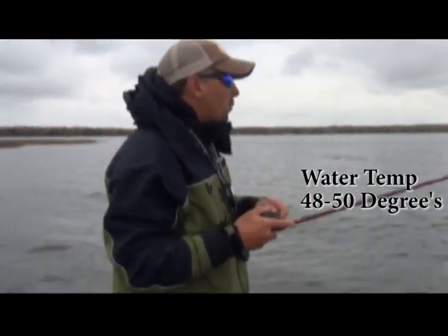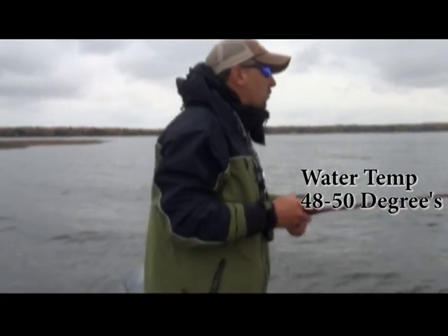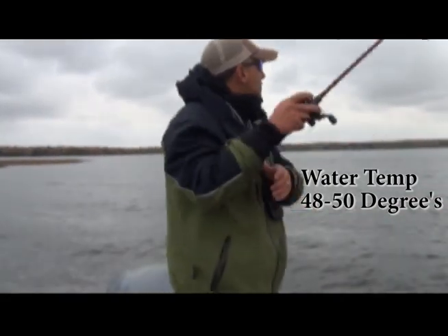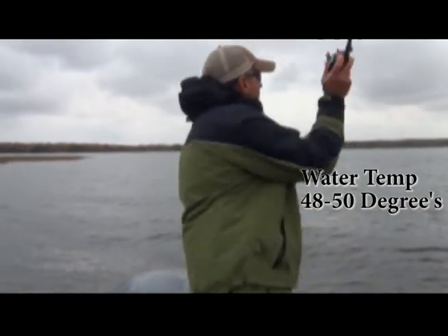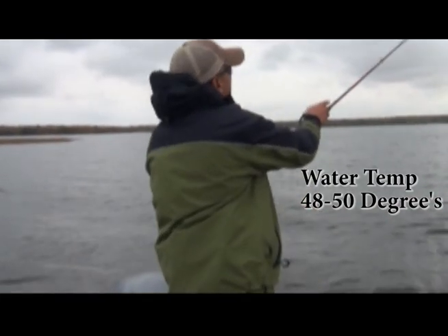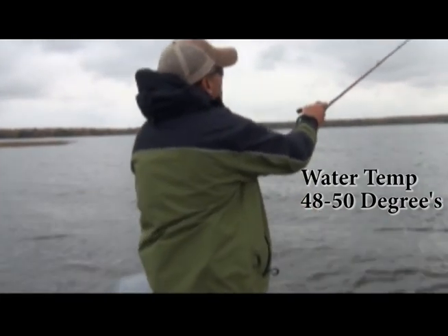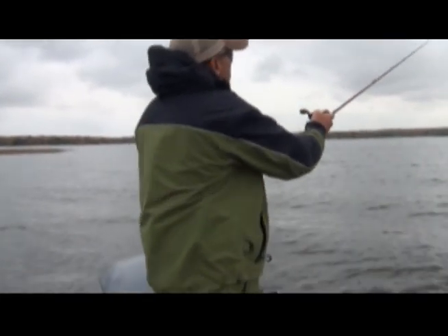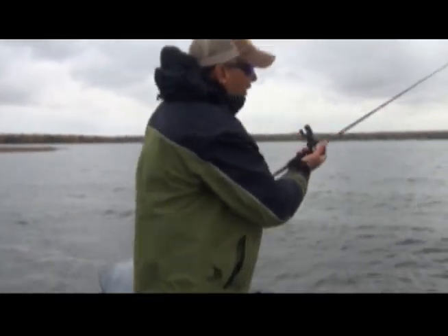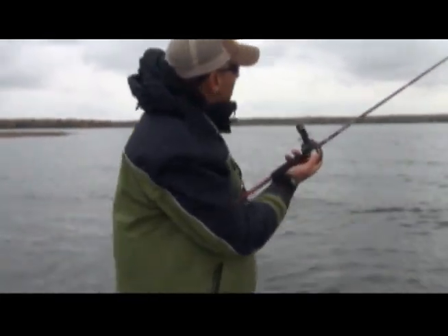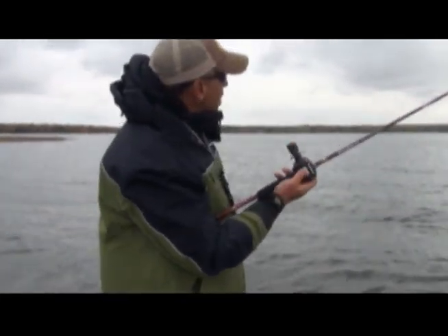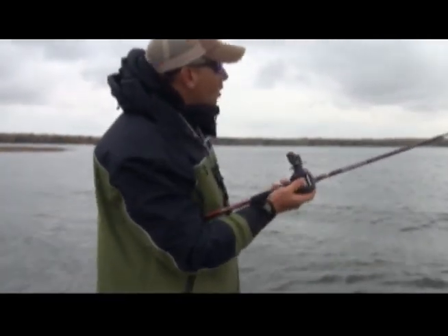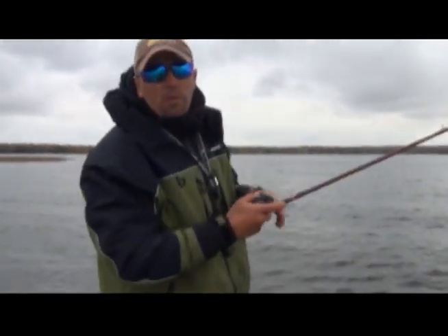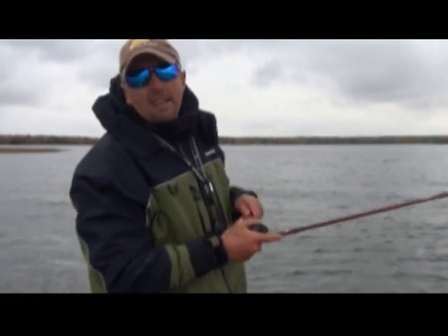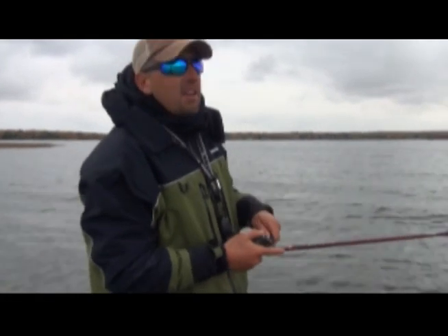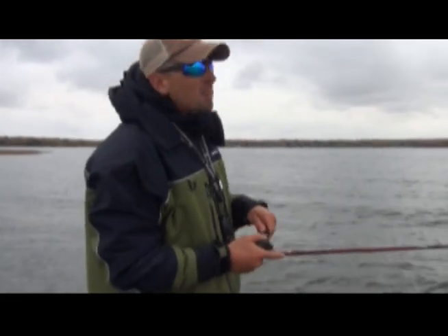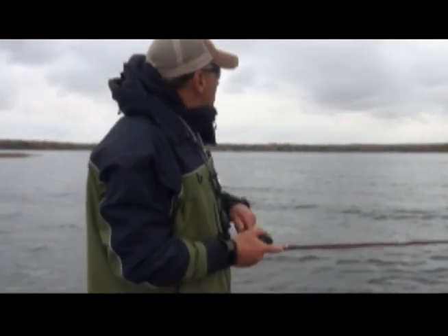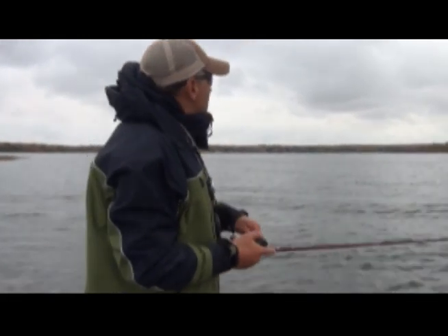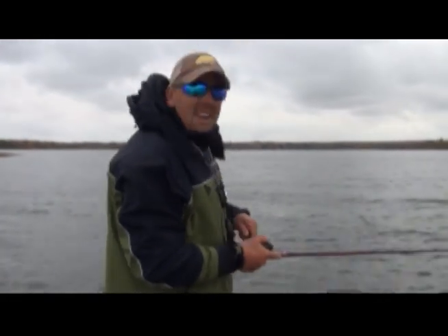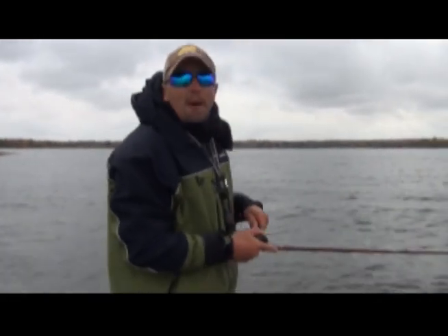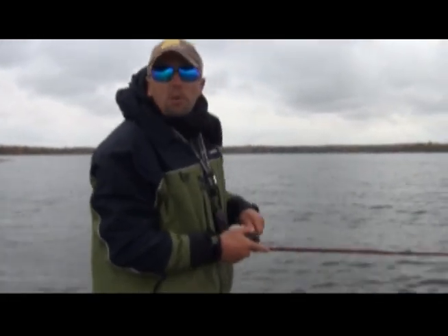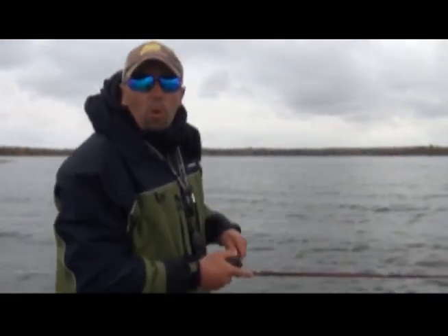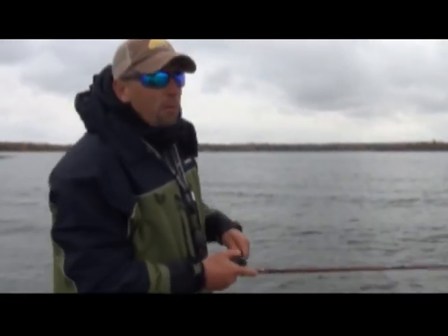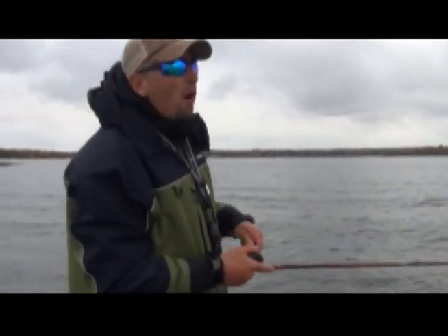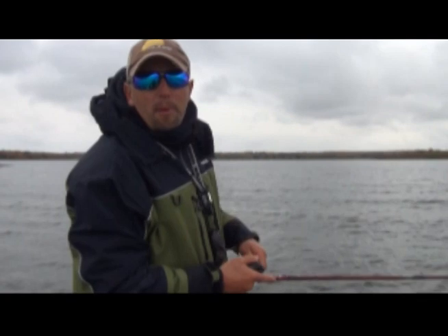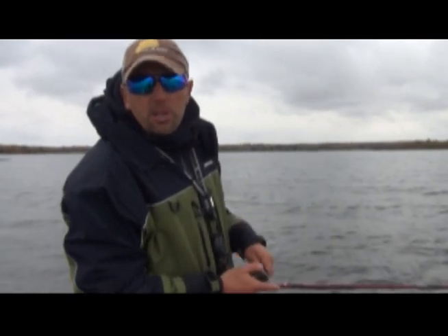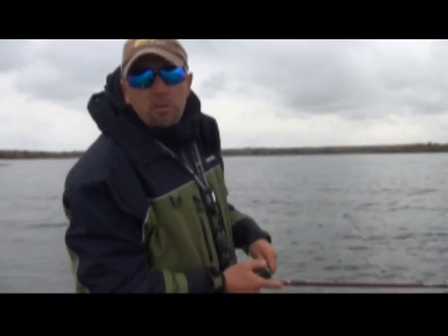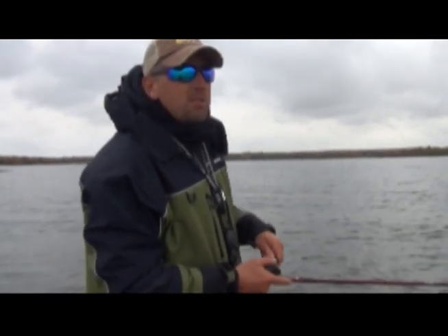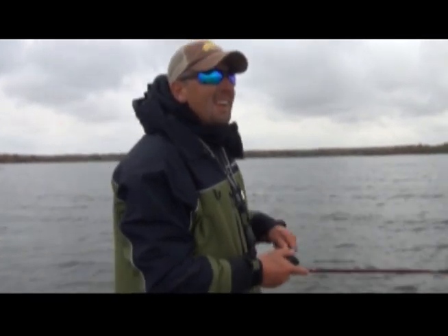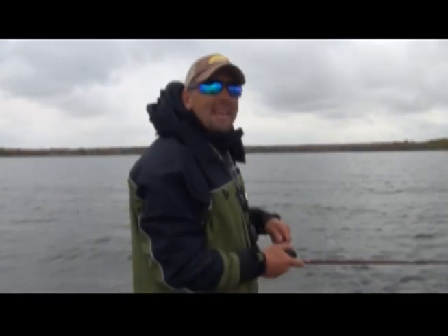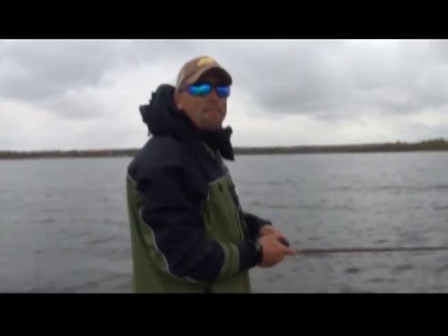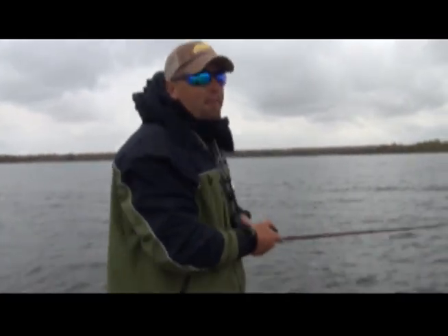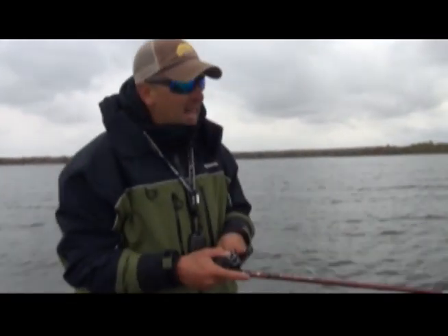What we're doing is we're firing these crankbaits out. You can fire that bait out a long ways with that SX. I'm gonna start hitting bottom — that's the most important thing when we're fall crankbait fishing up here for smallies.